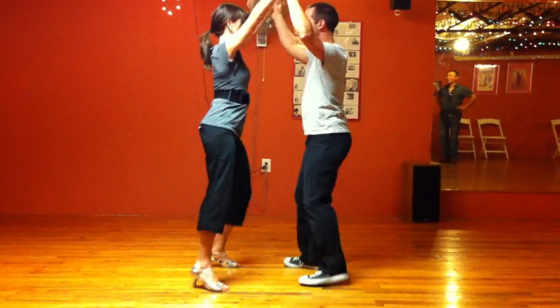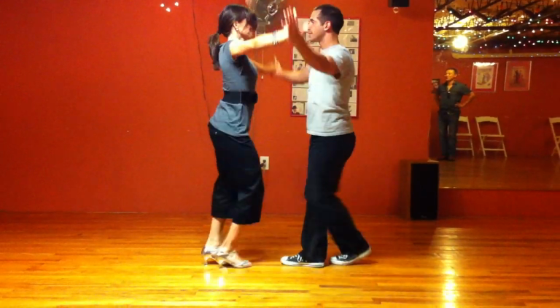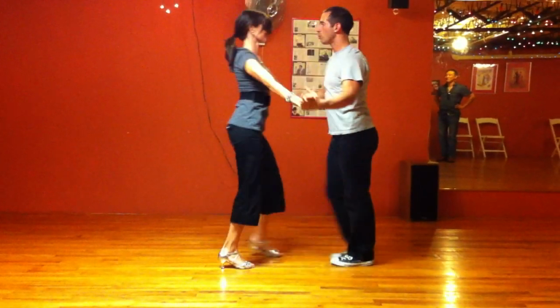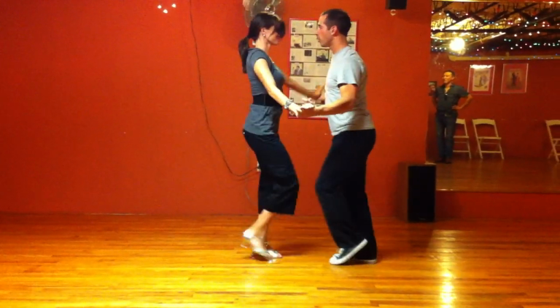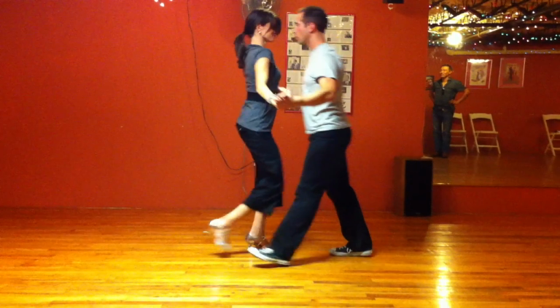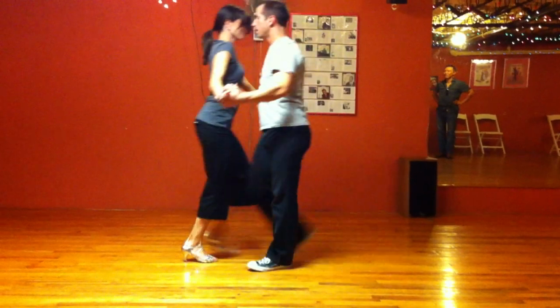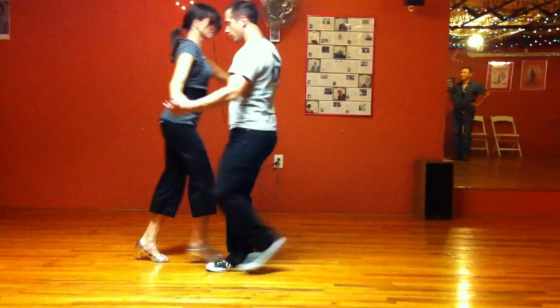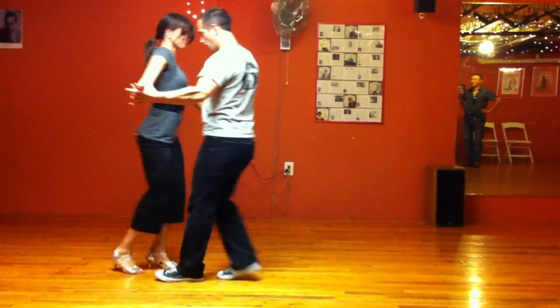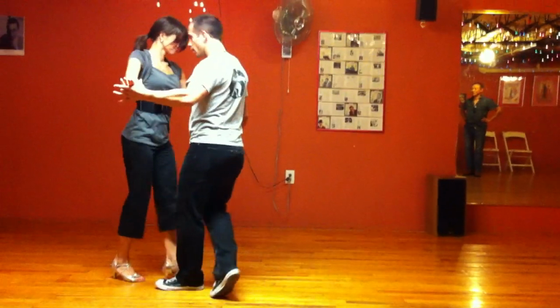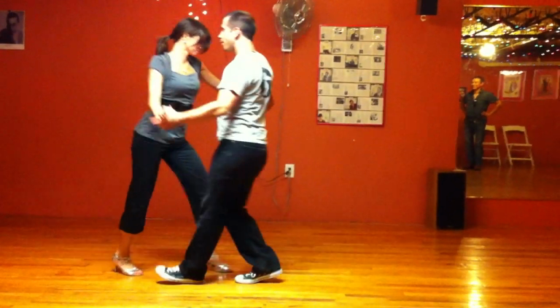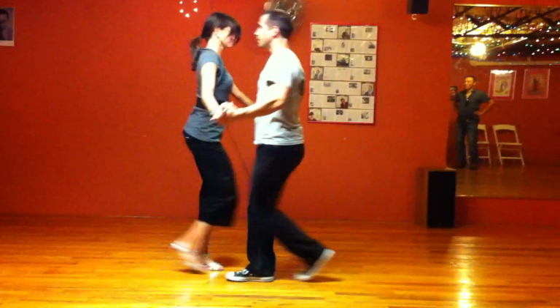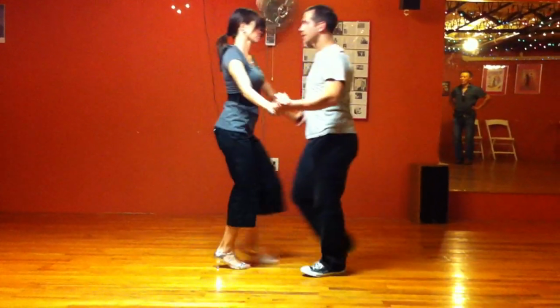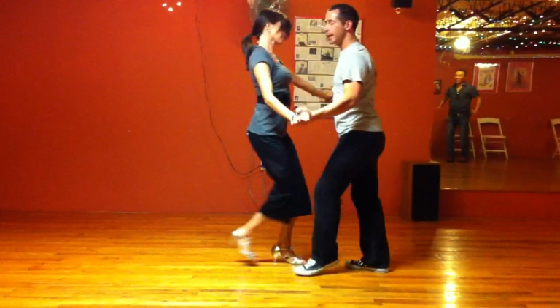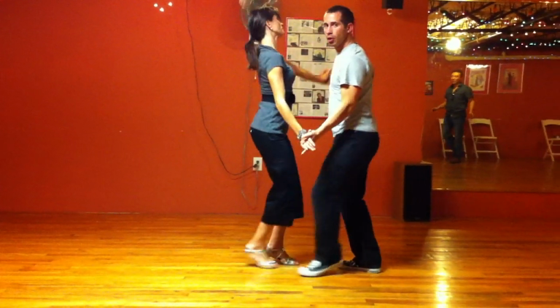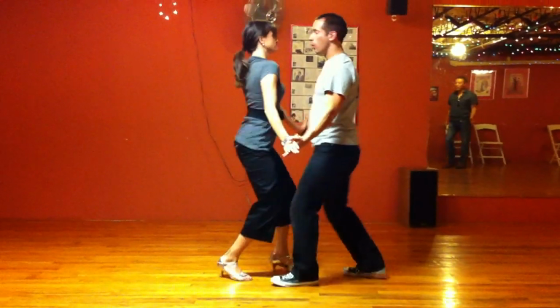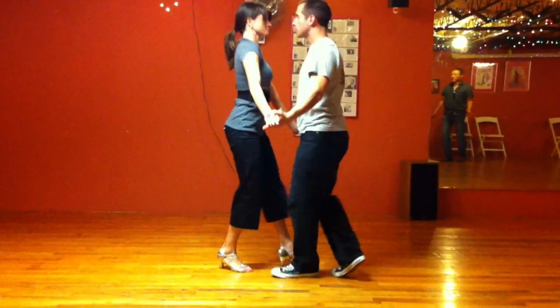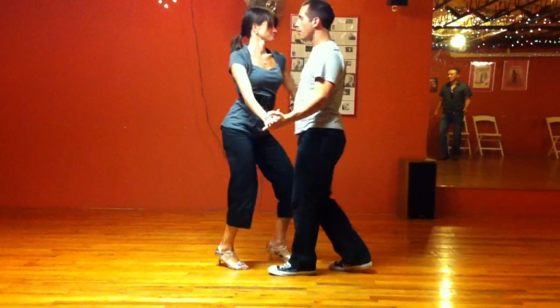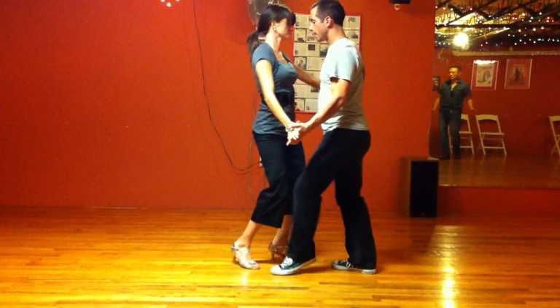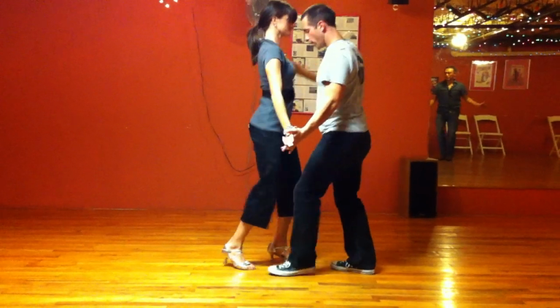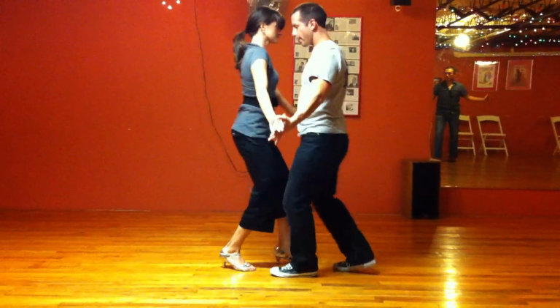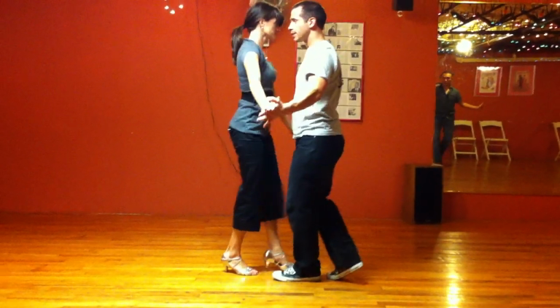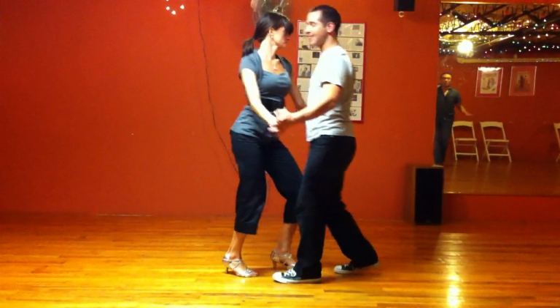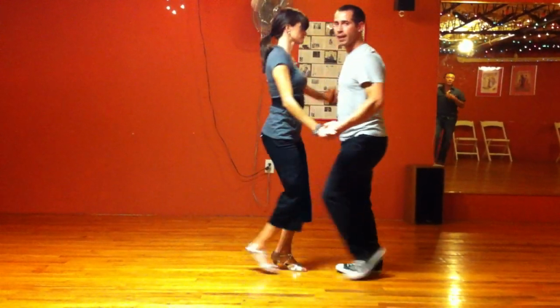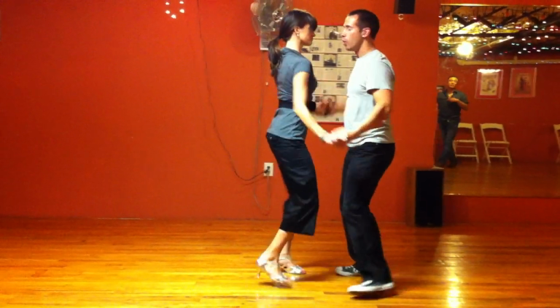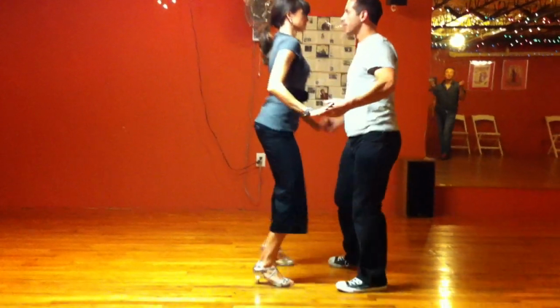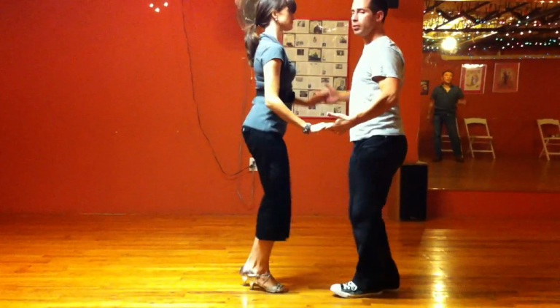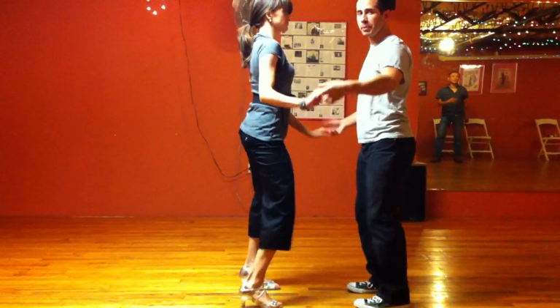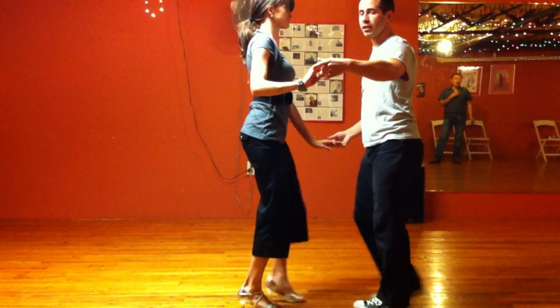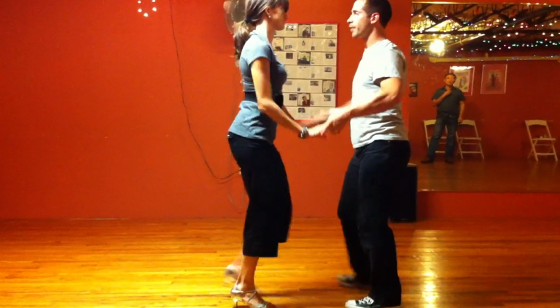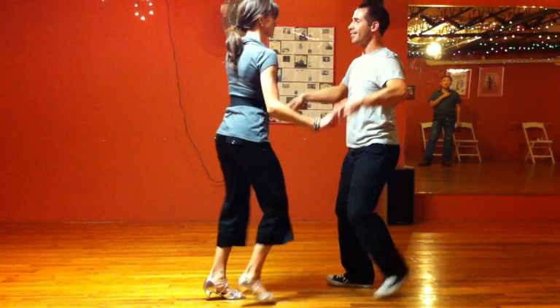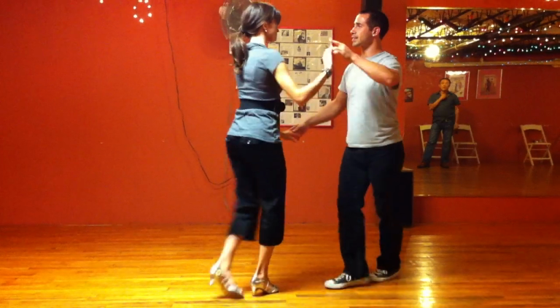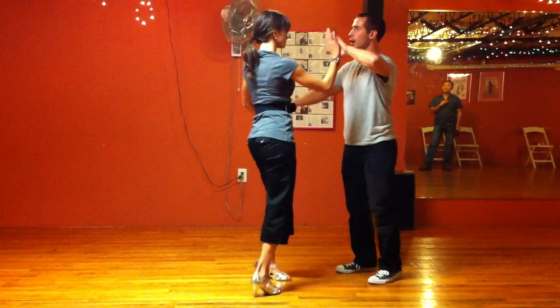Five, six, walk it forward. One, two, slow. Five, six, slow down. One, two, three, four. Five, six, side to side. One, two, I reposition my grip. Five, six, and my lock.